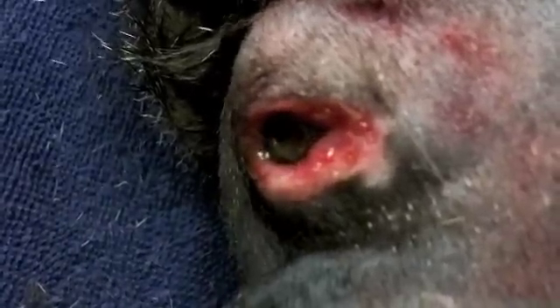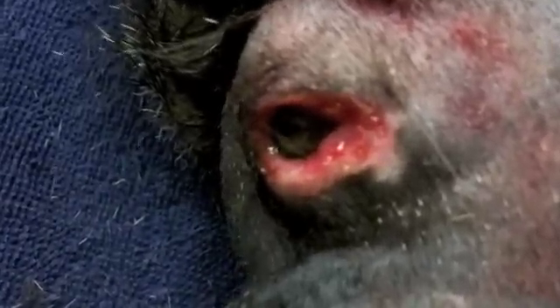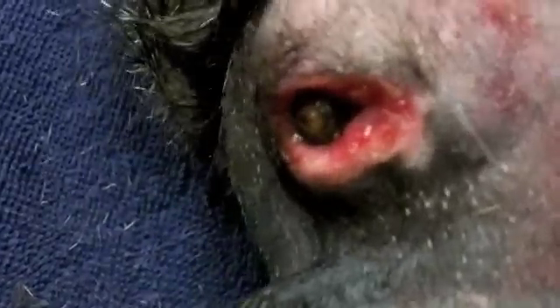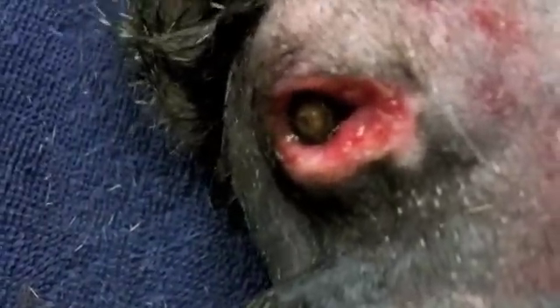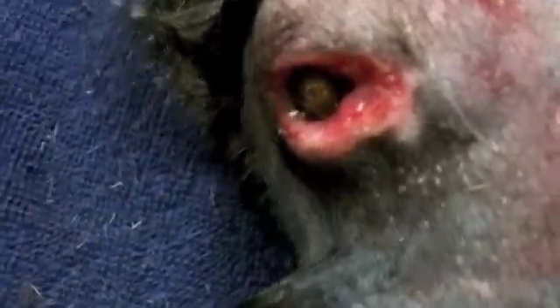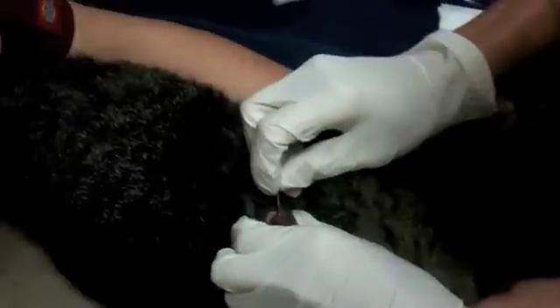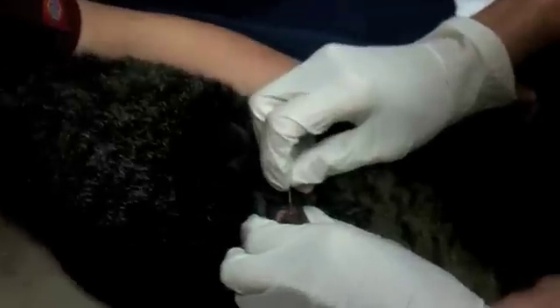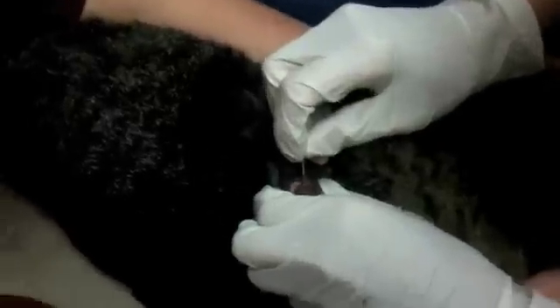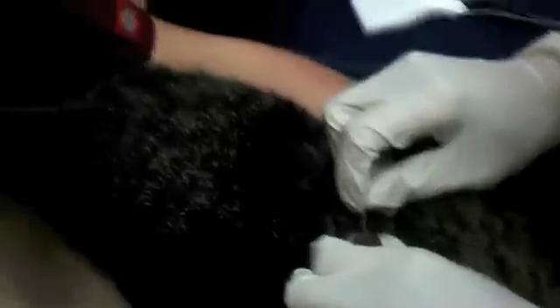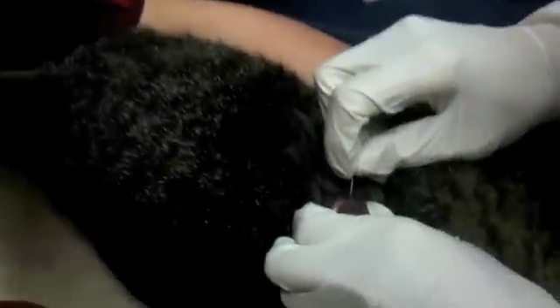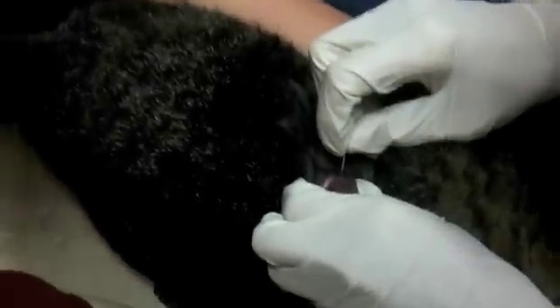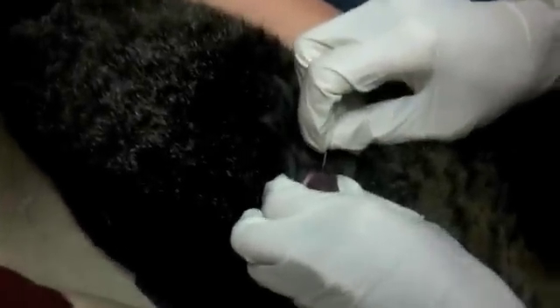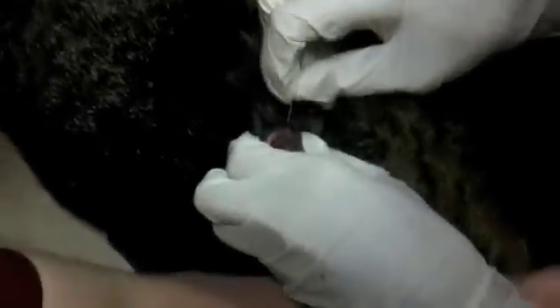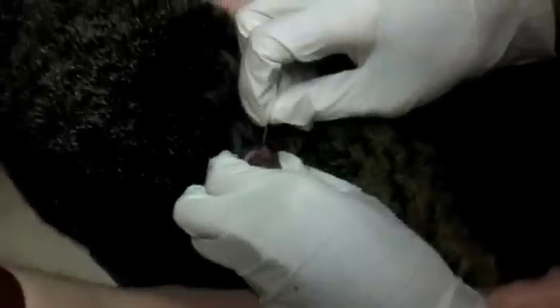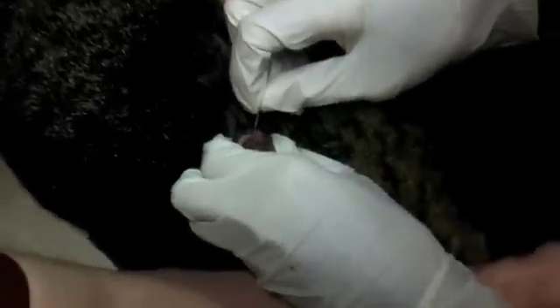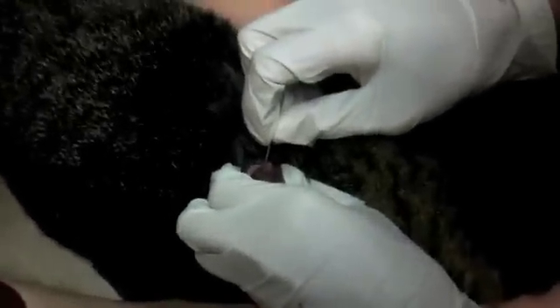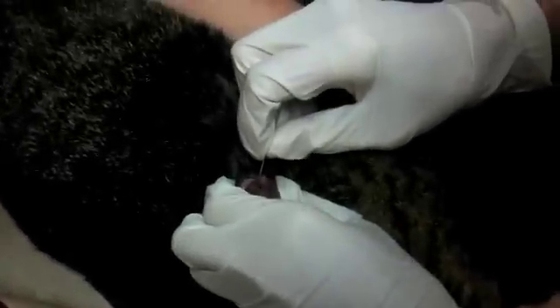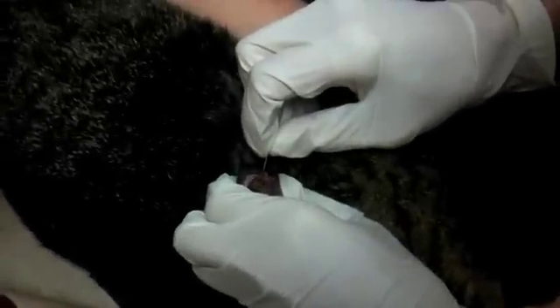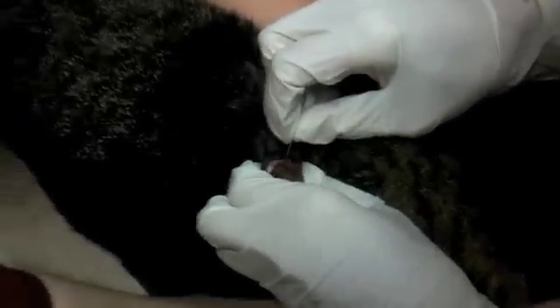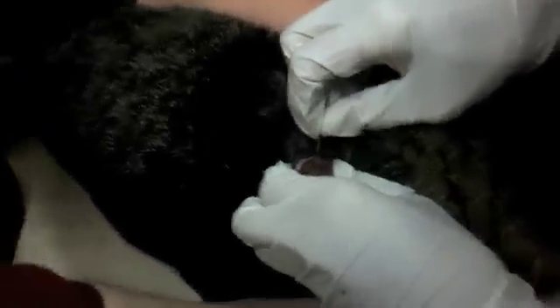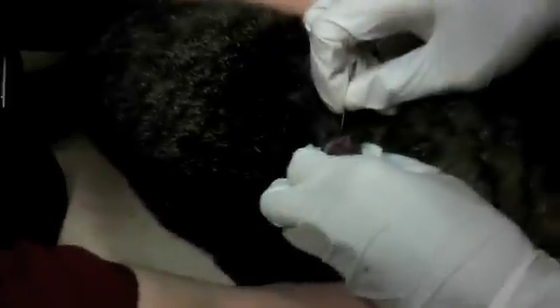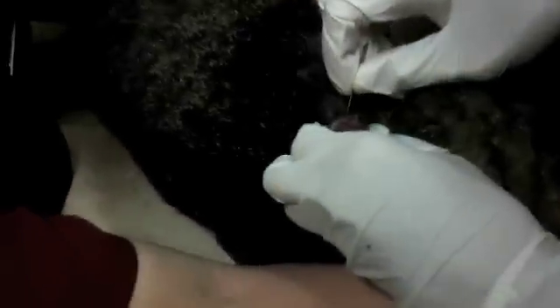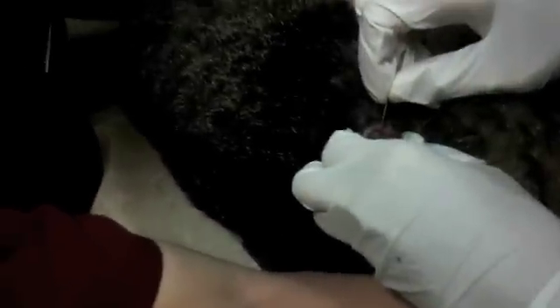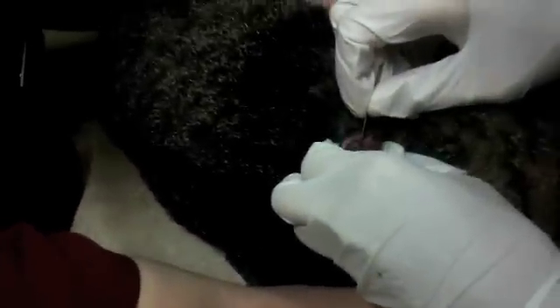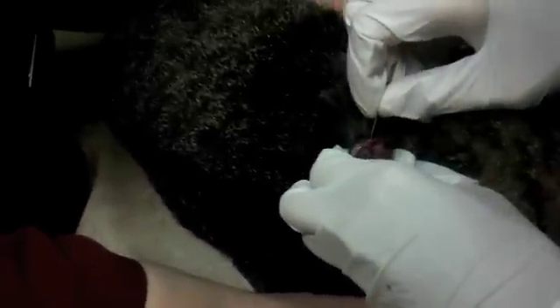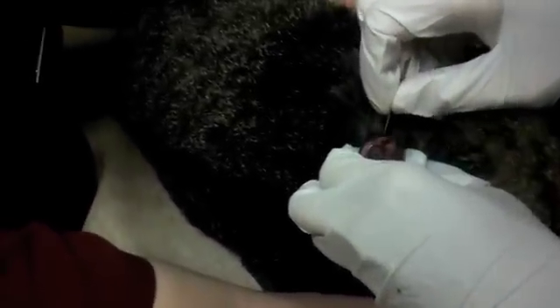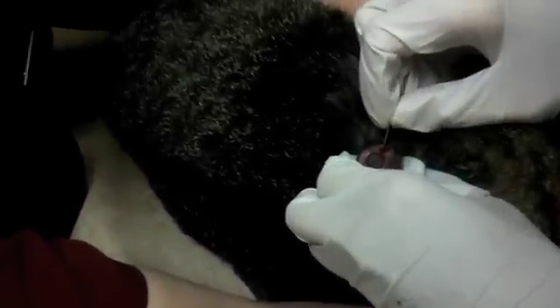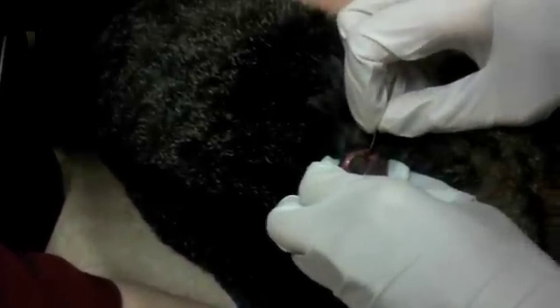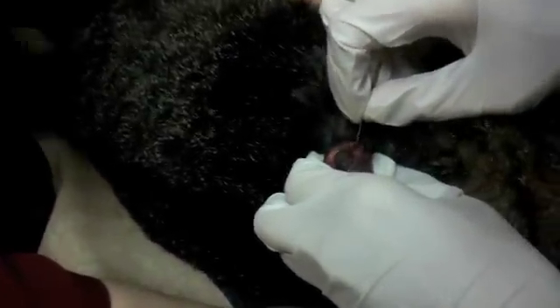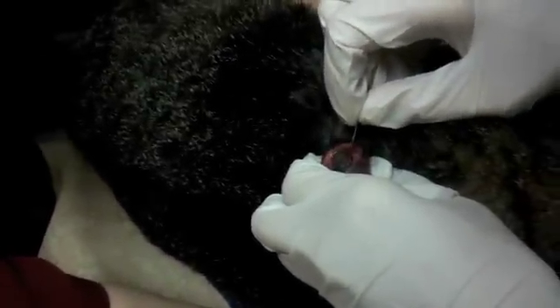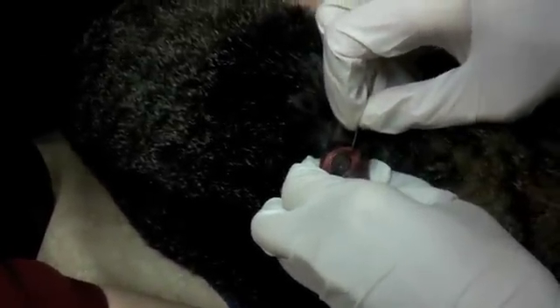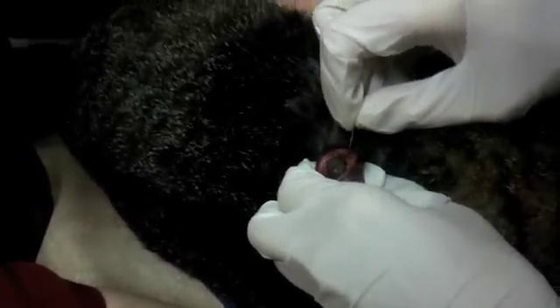It's oozing. So there's a reason we cut these guys — you don't ever just want to squeeze them out, because they will release toxins into the animal. So you always have to cut them.